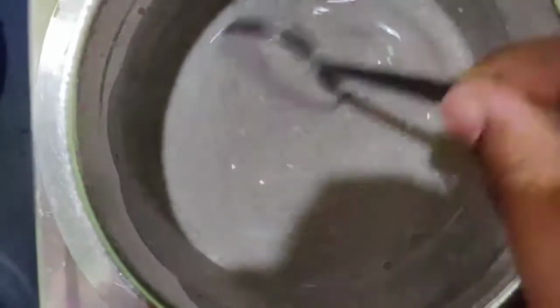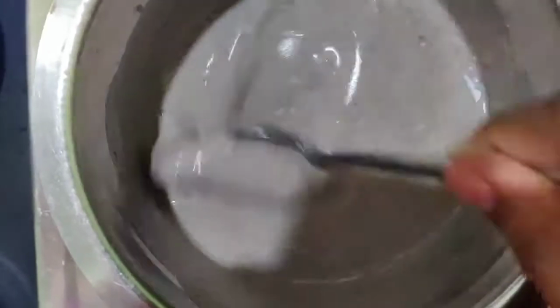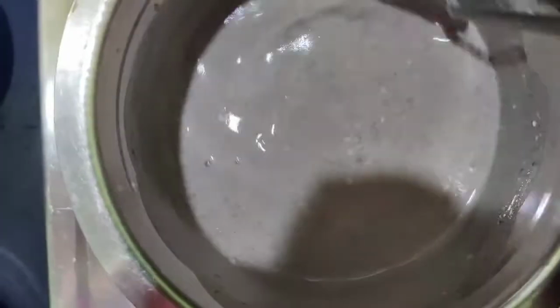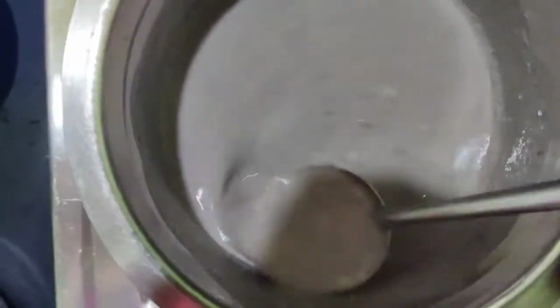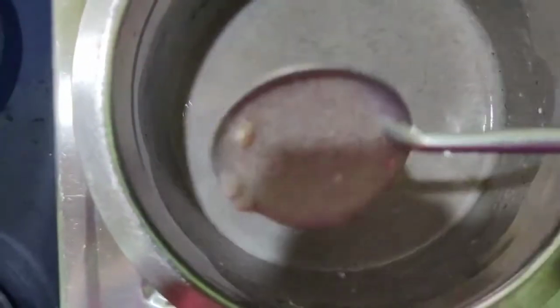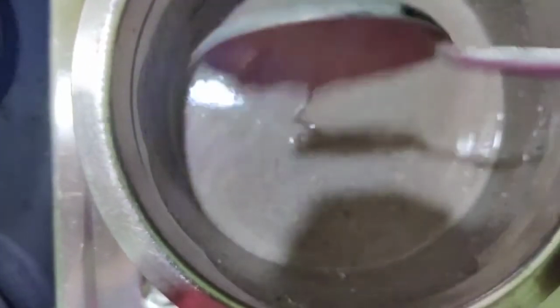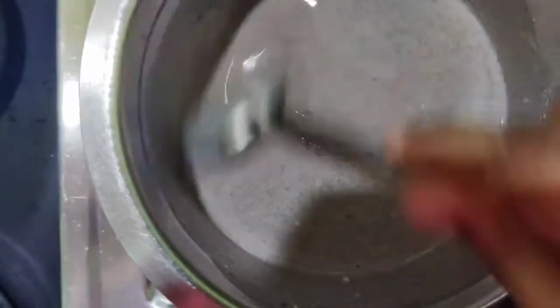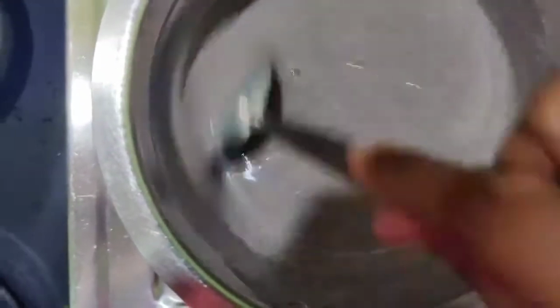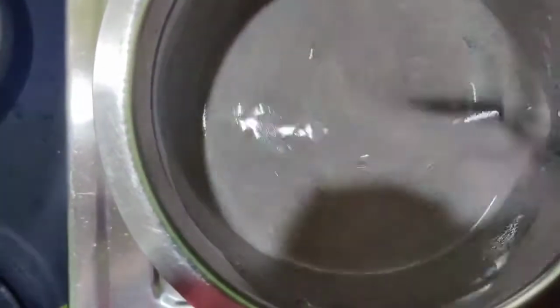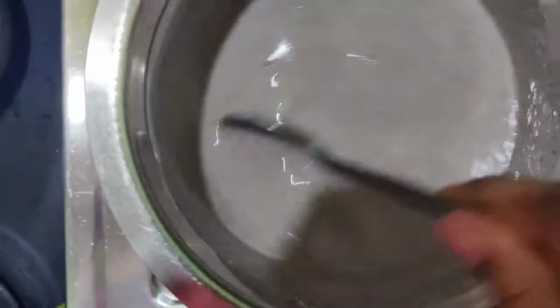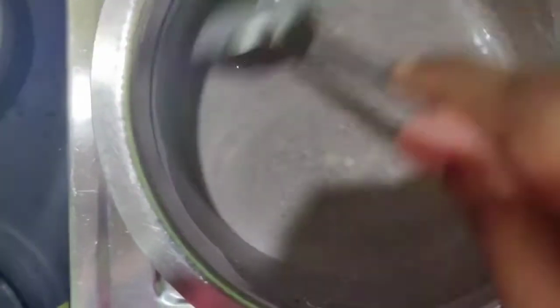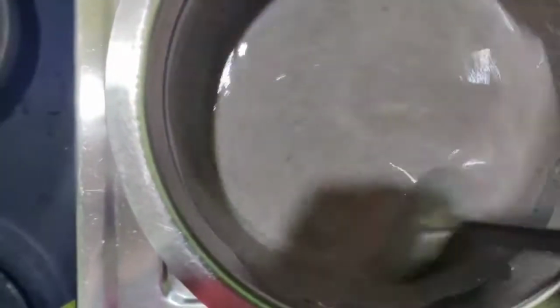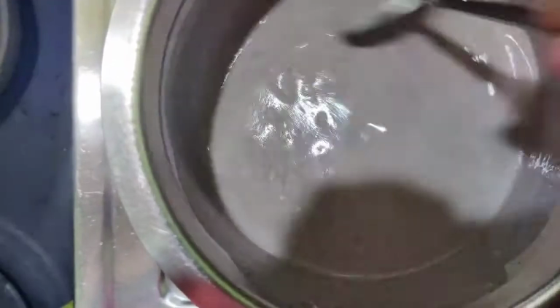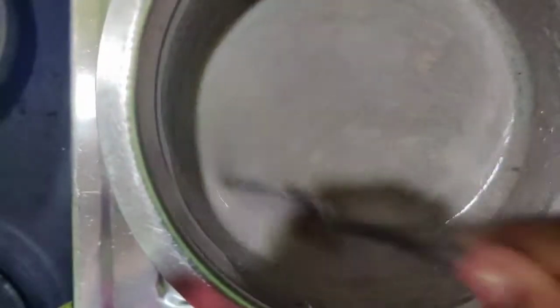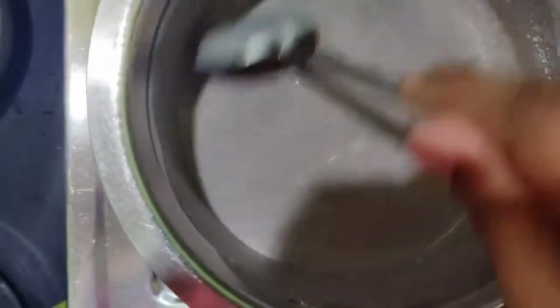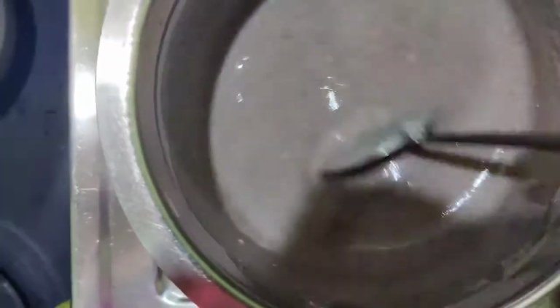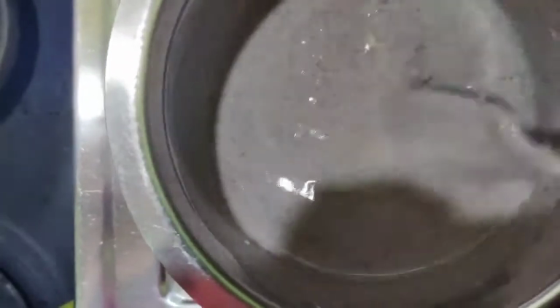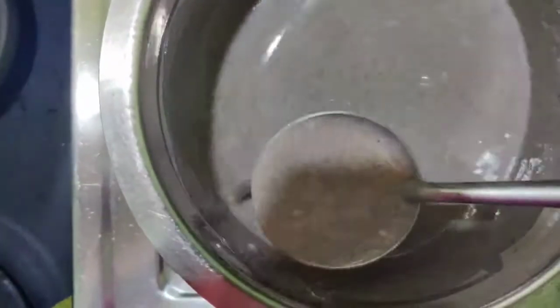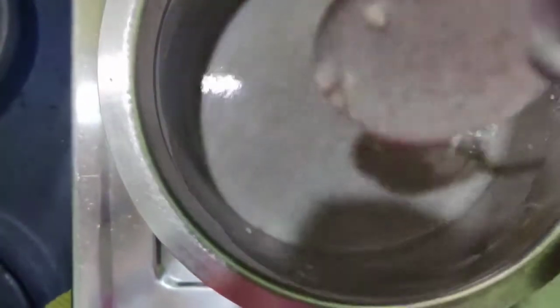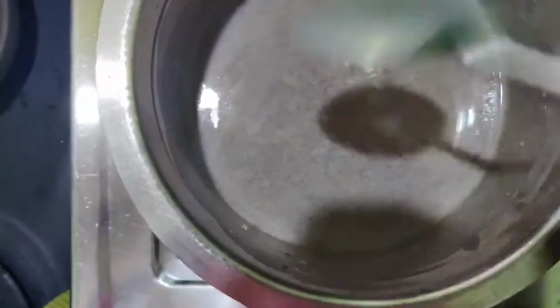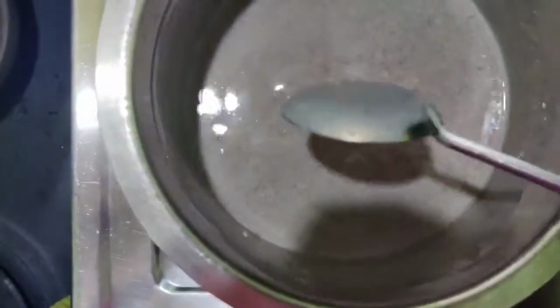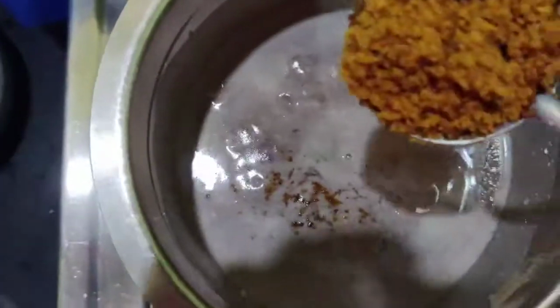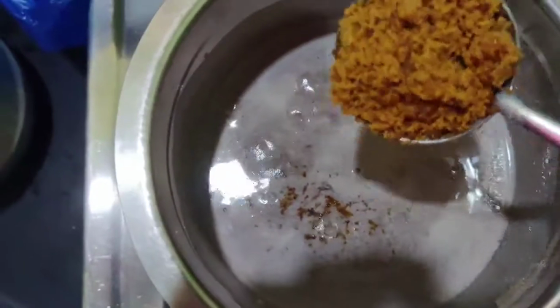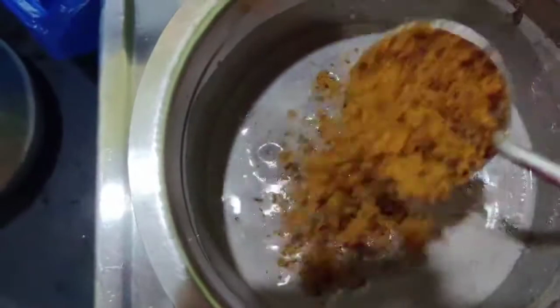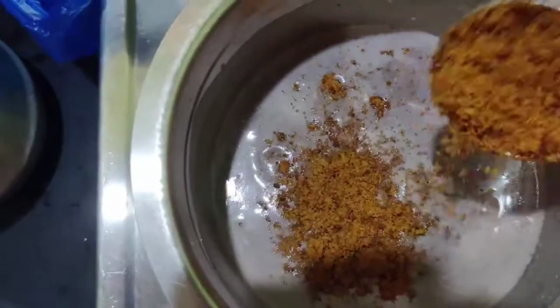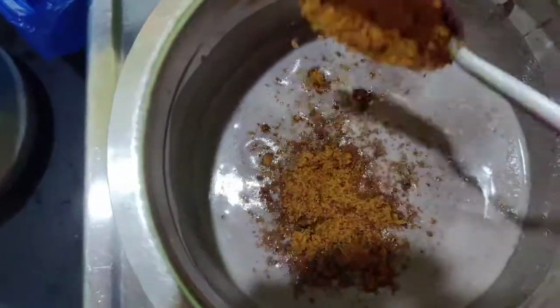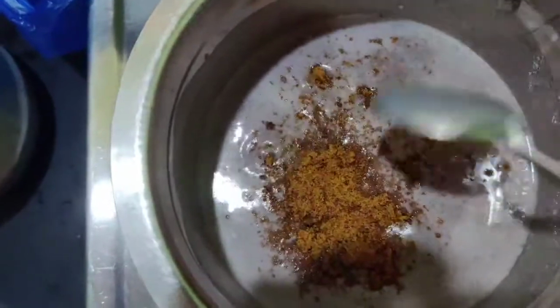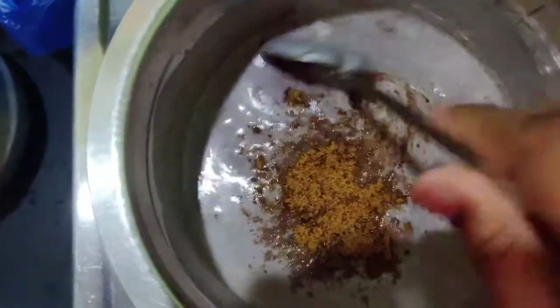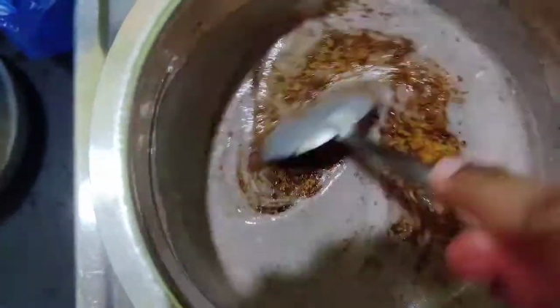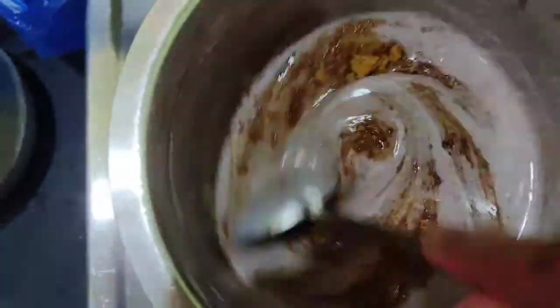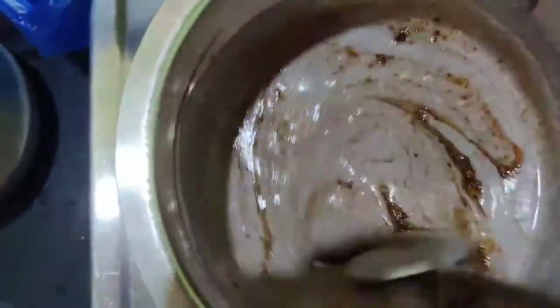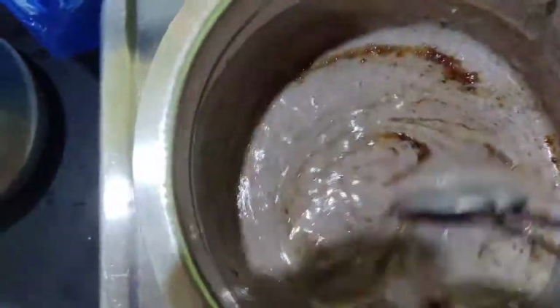If you feel the consistency is too thick, you can add more milk as per your baby's or kids' taste. This is very delicious. I'm gonna add 1 tablespoon of jaggery — you can add more if you like.